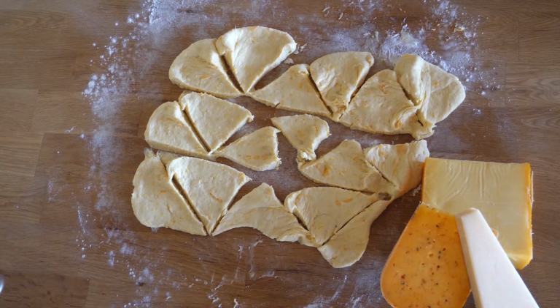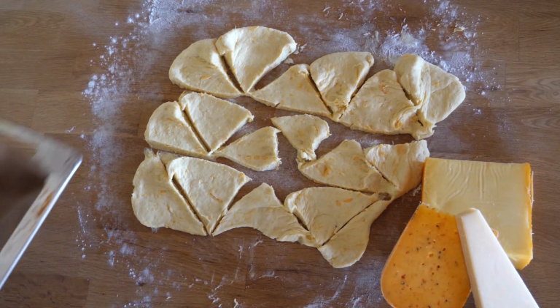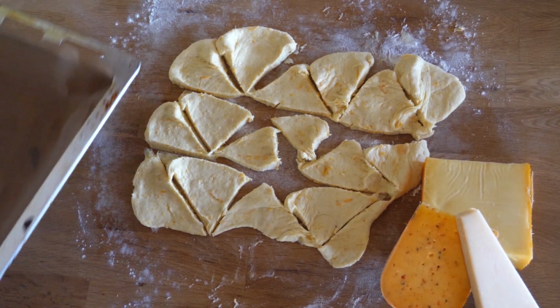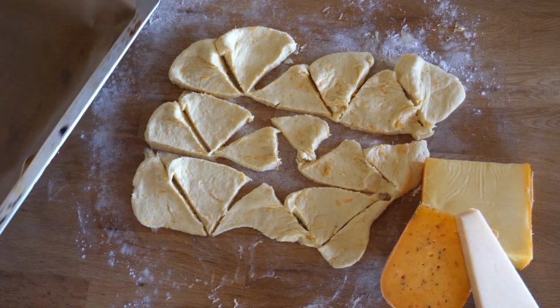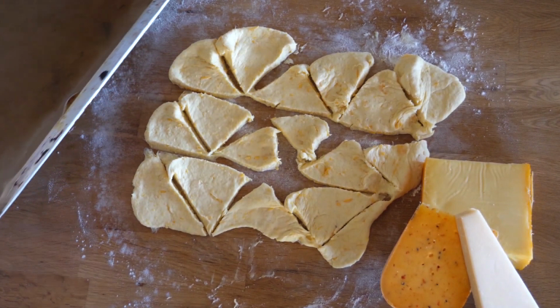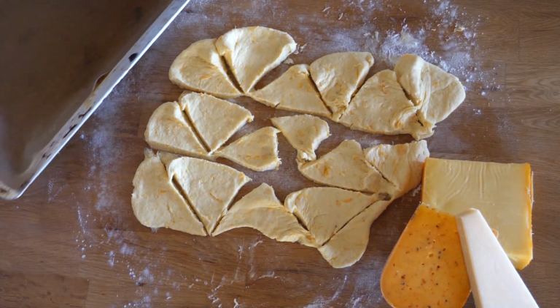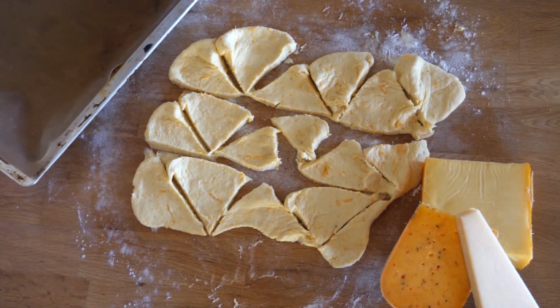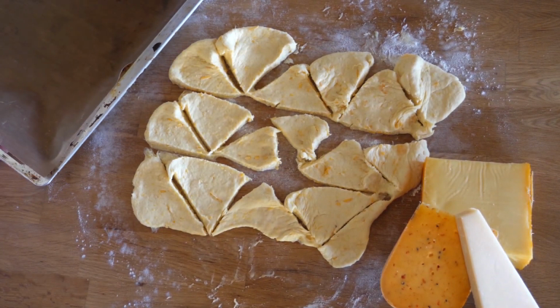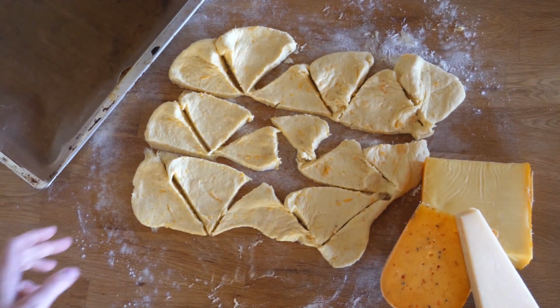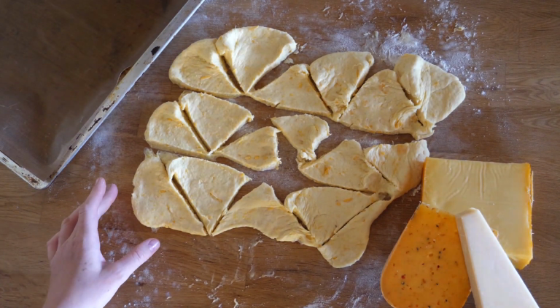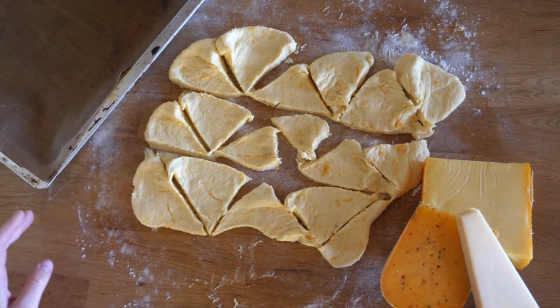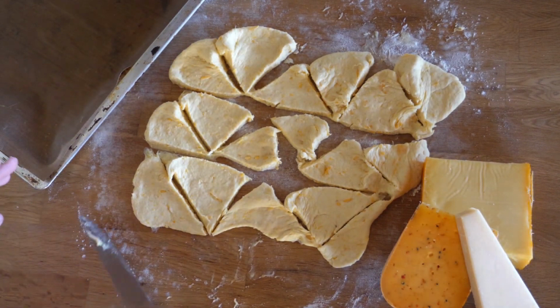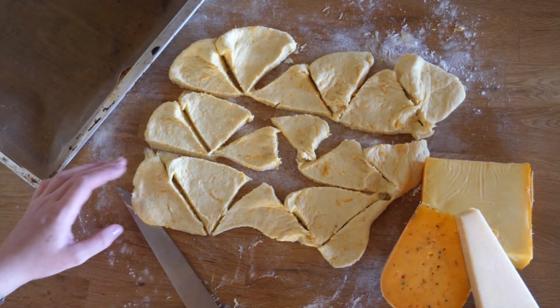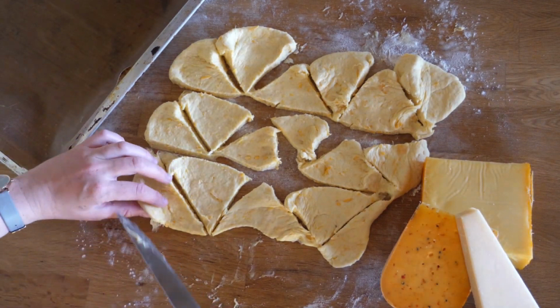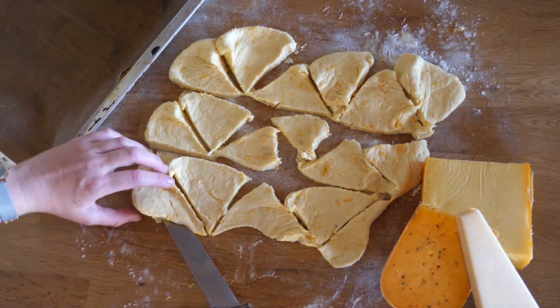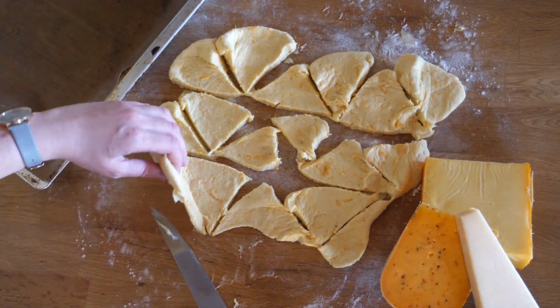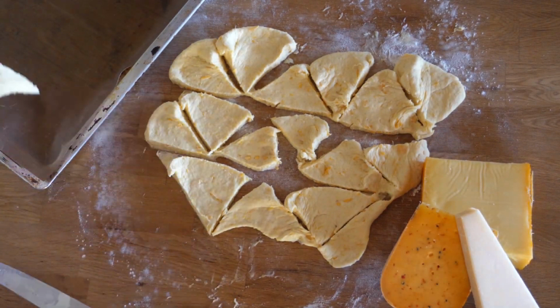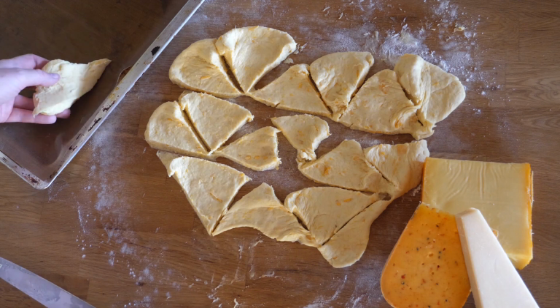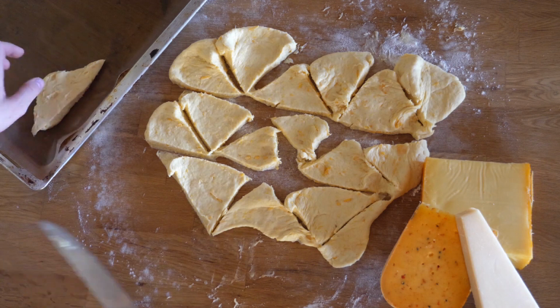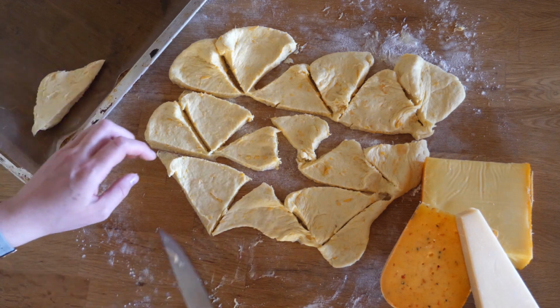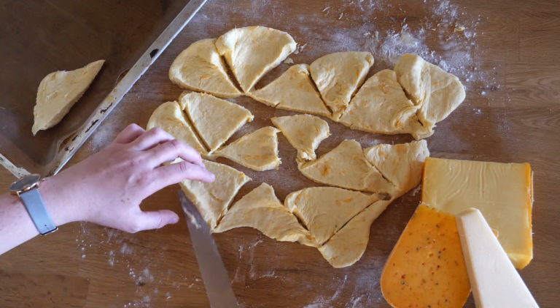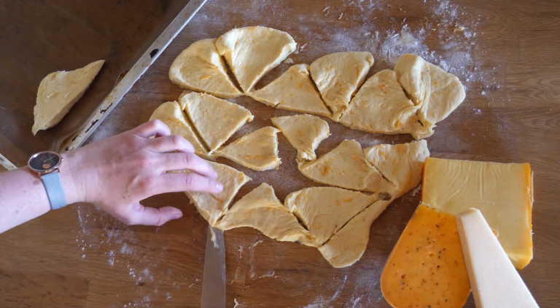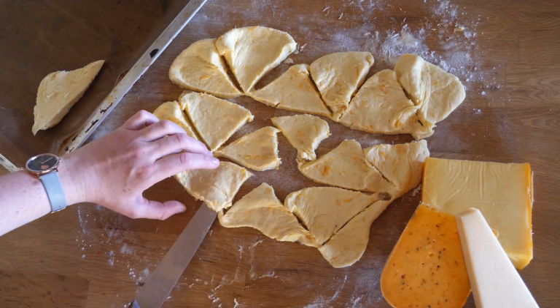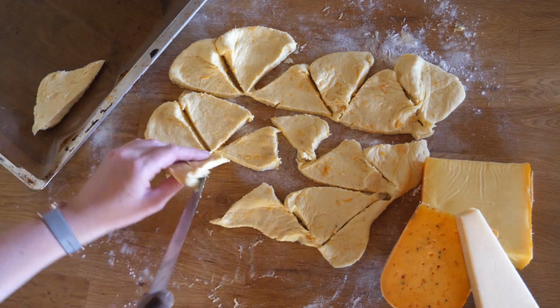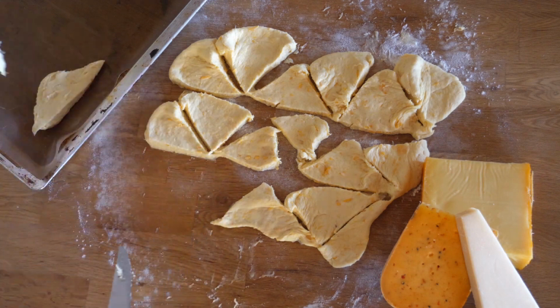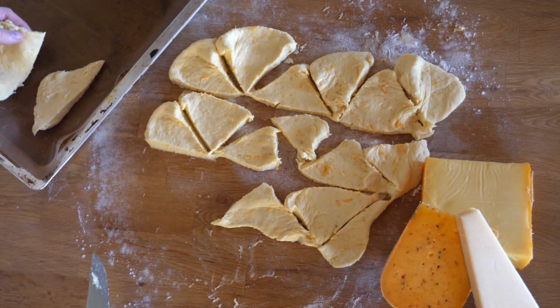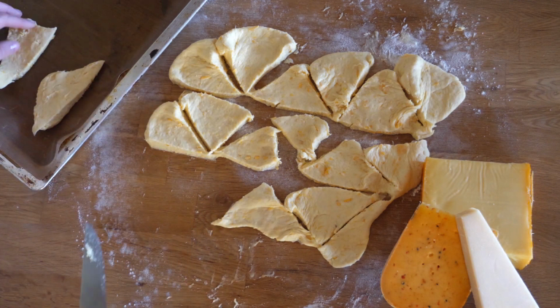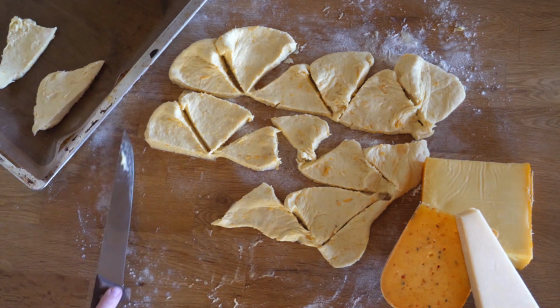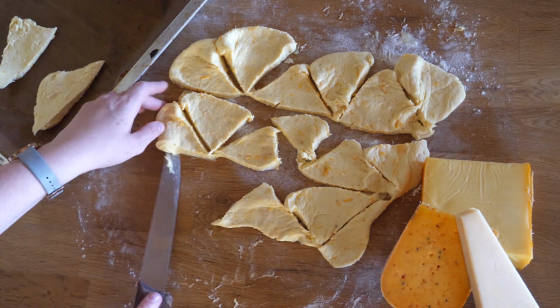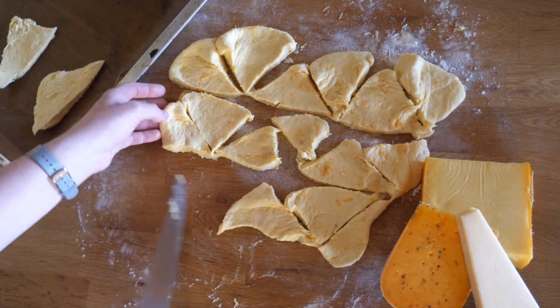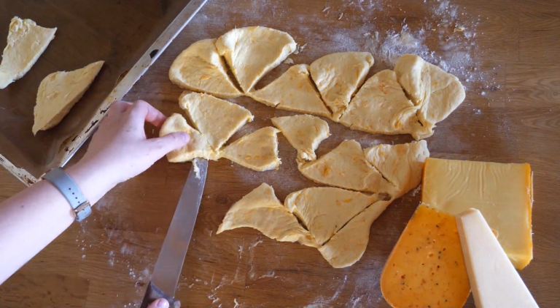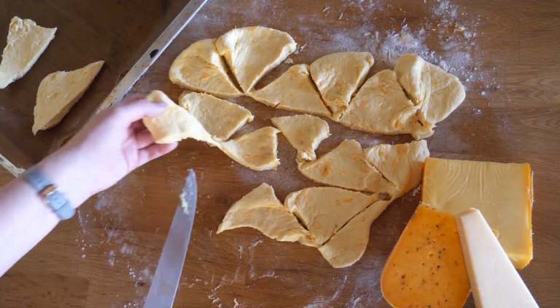We line a baking tray with baking foil and place them on it, leaving some space in between so they don't run into each other when rising while baking.